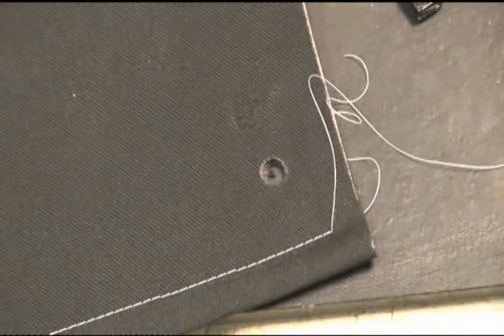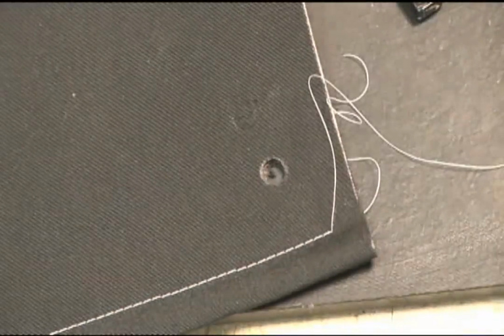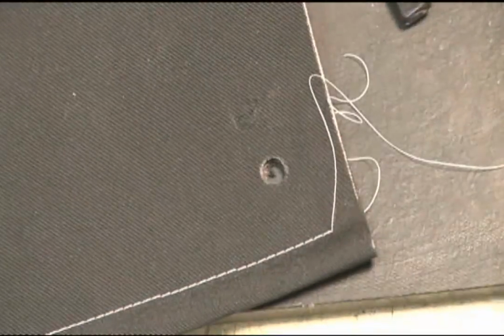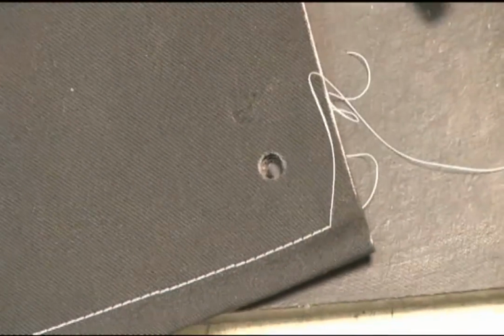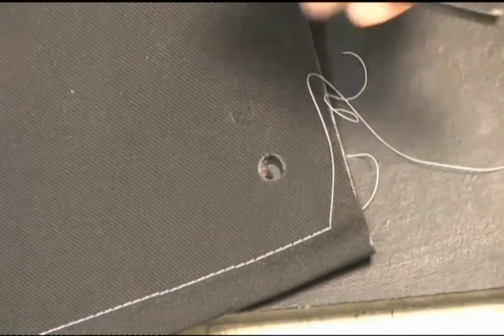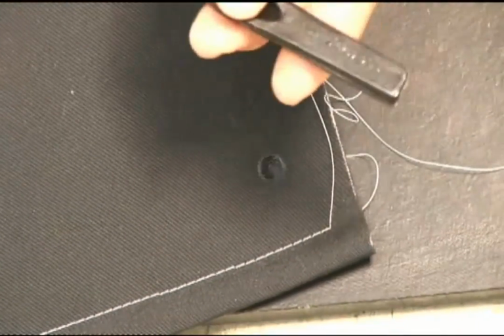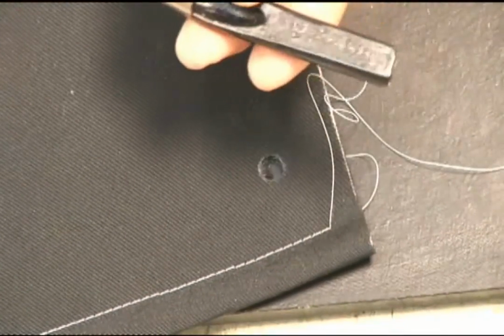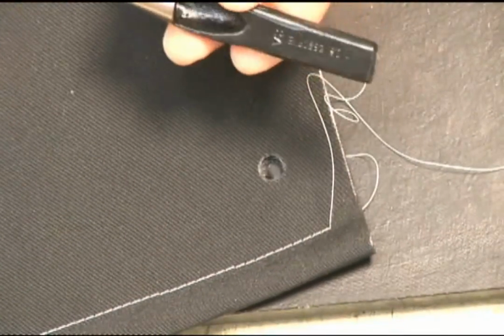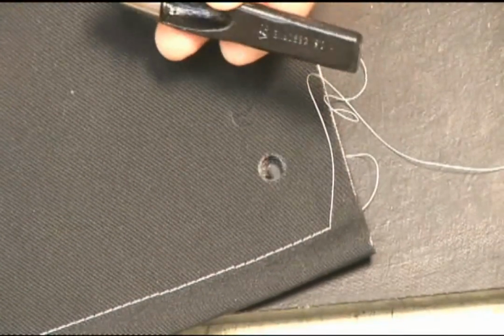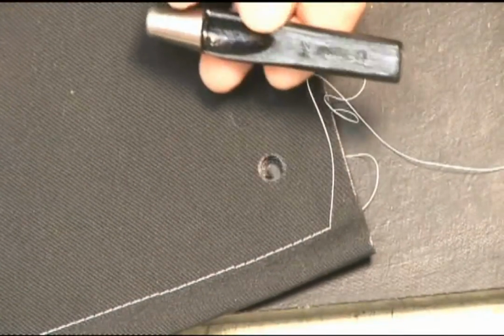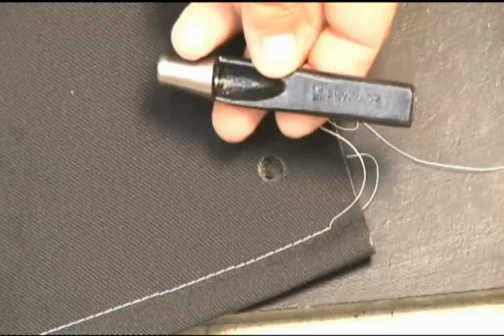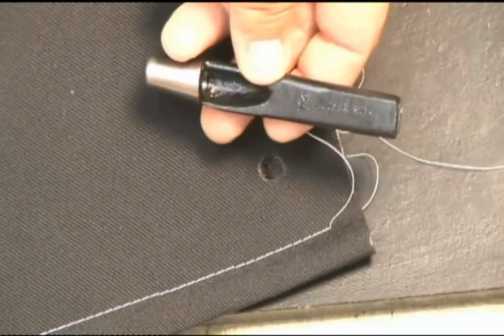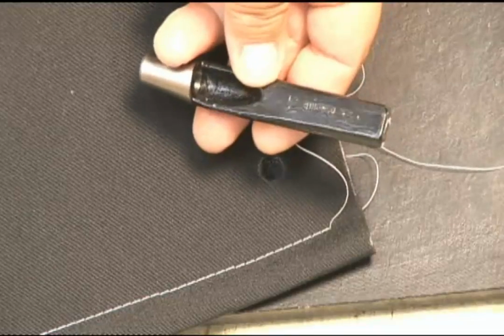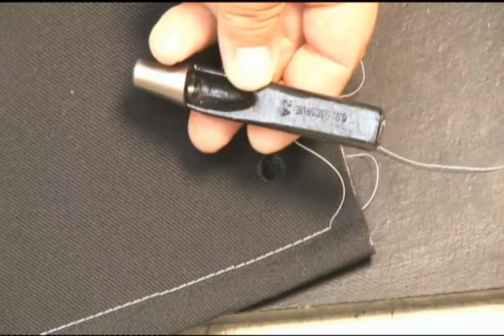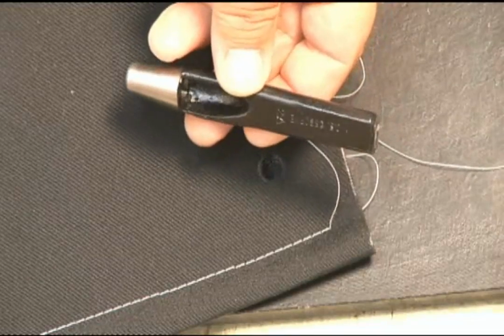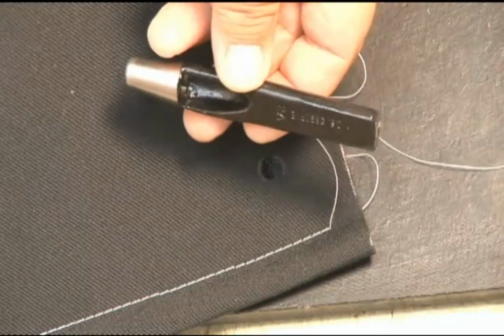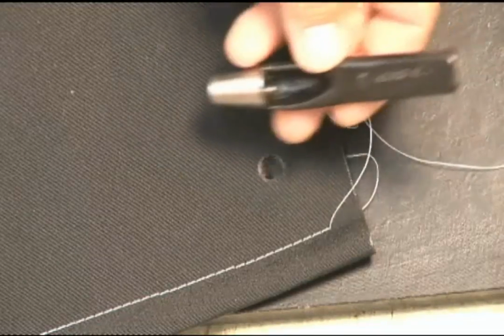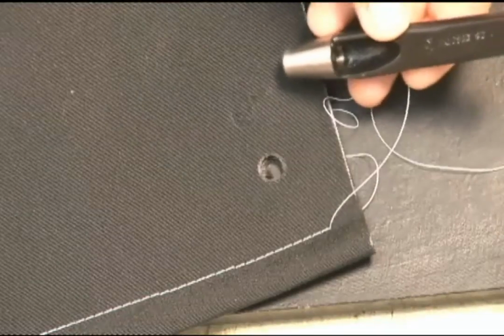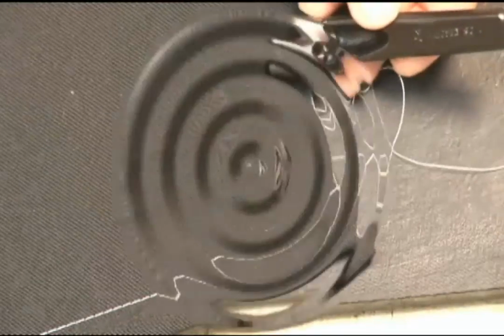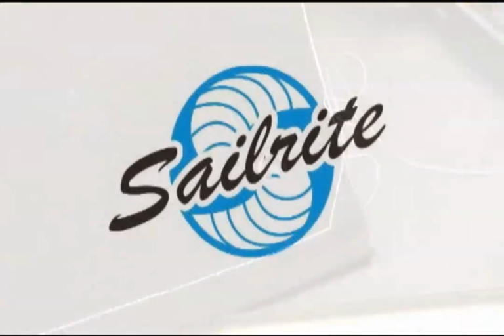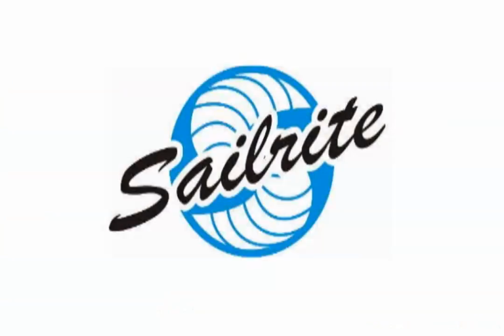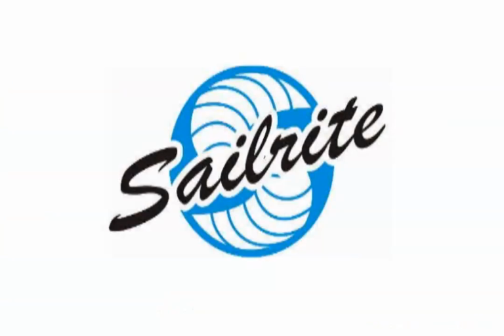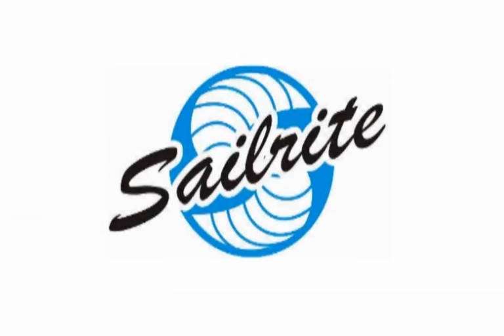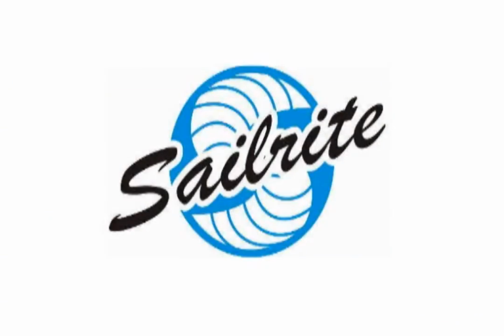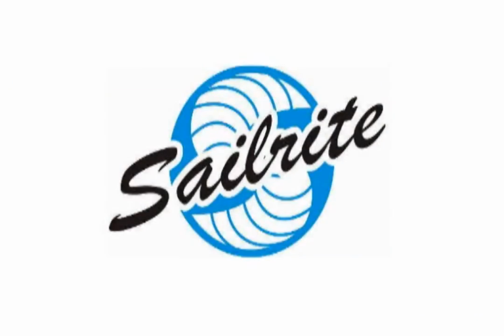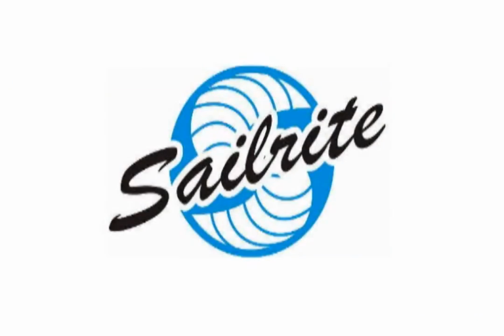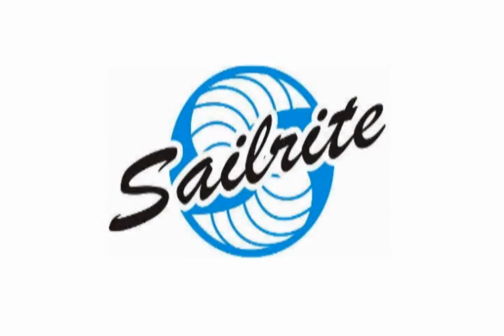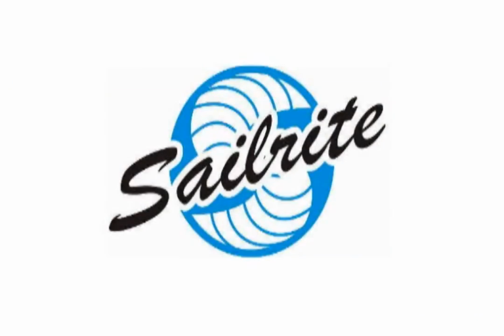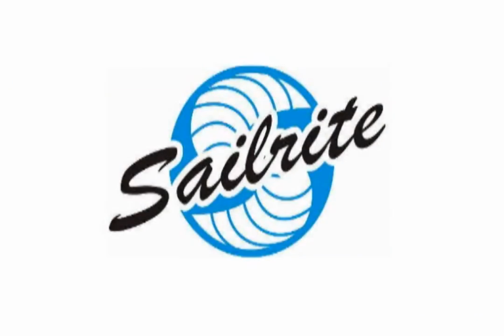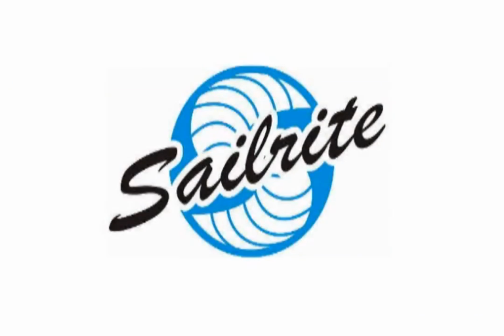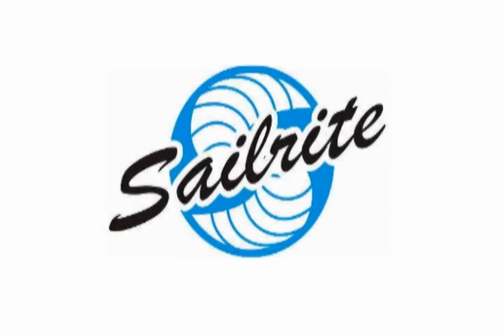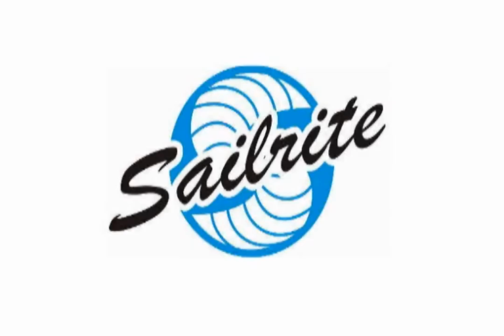Sailrite stocks eight different sizes of hole cutters. Check out the Sailrite catalog or online to pick out the right hole cutter for your application.